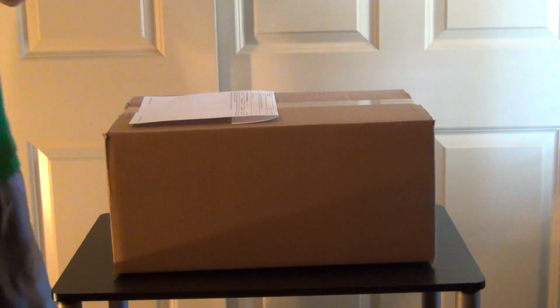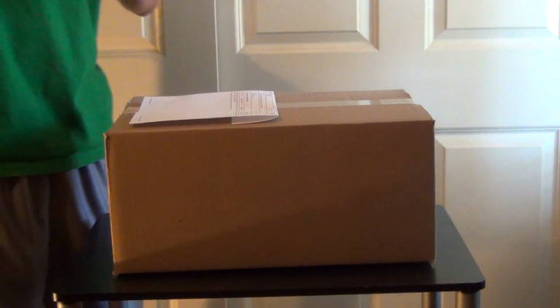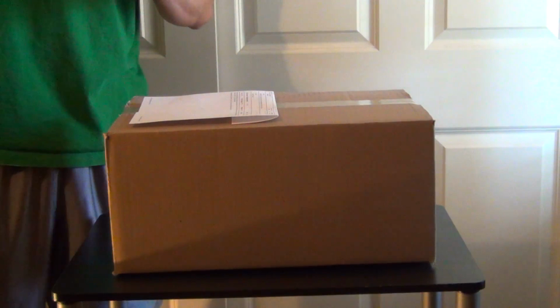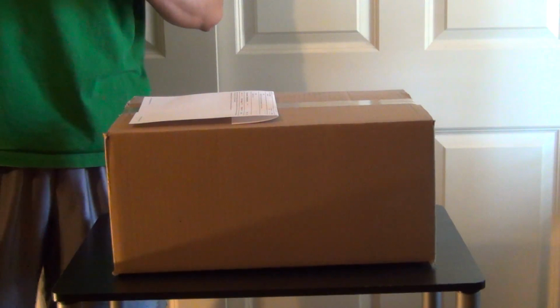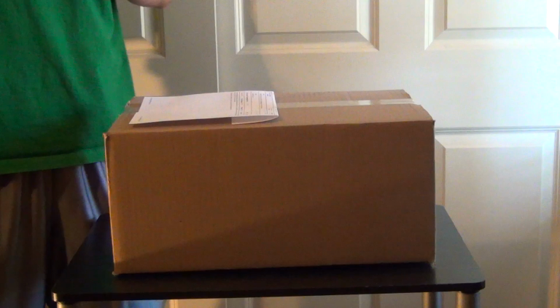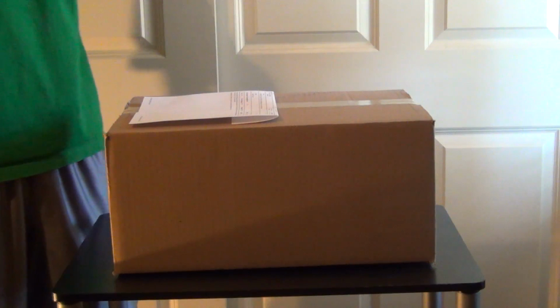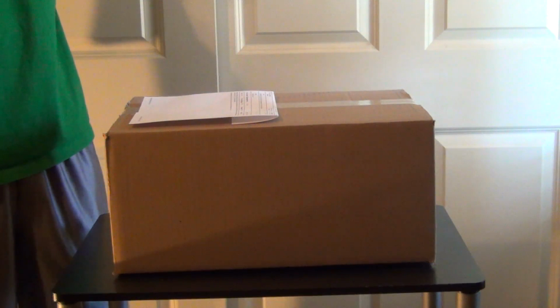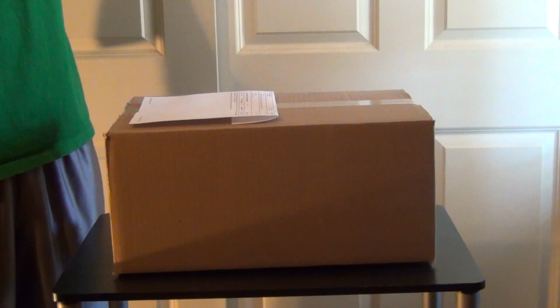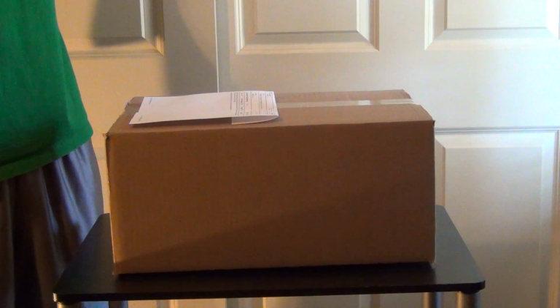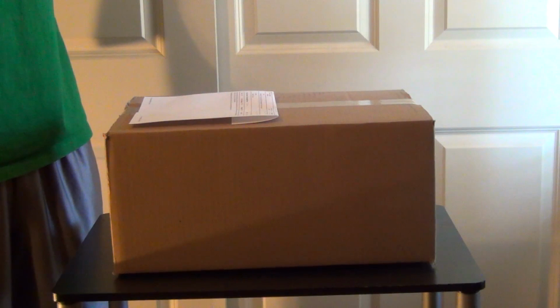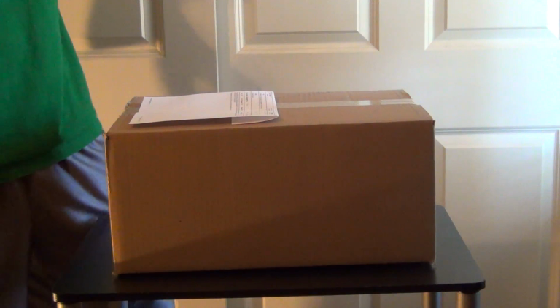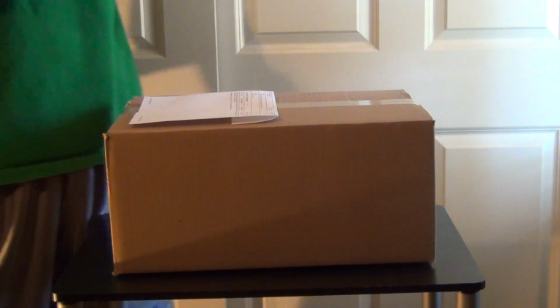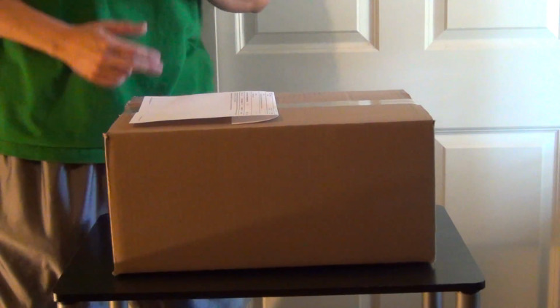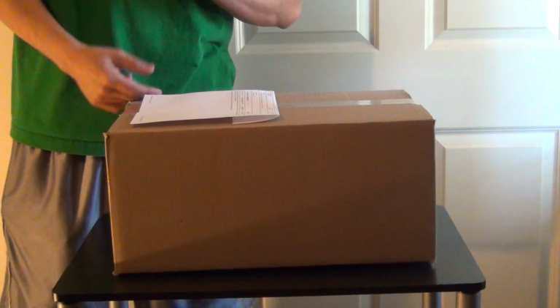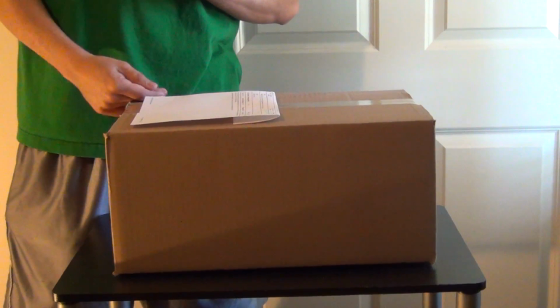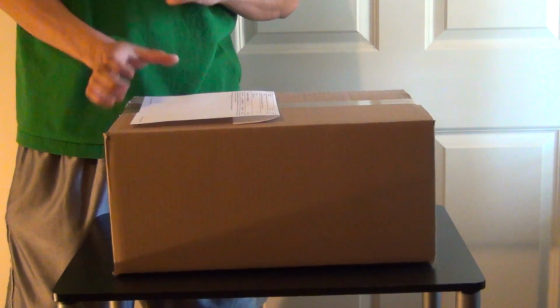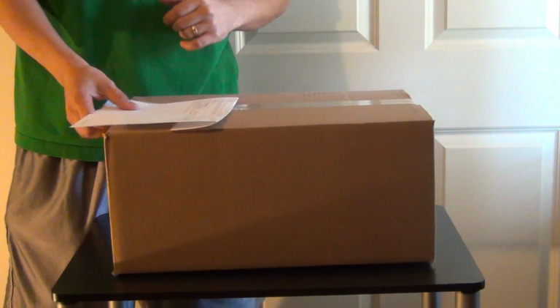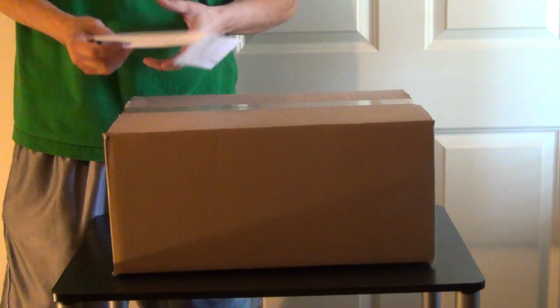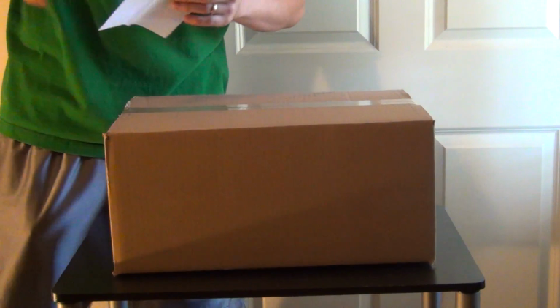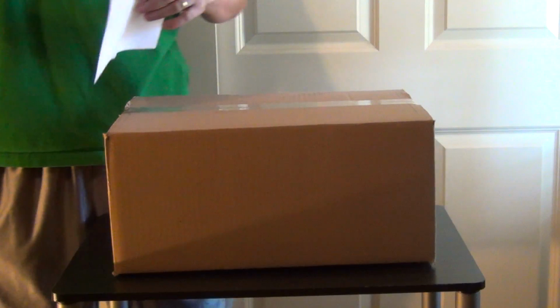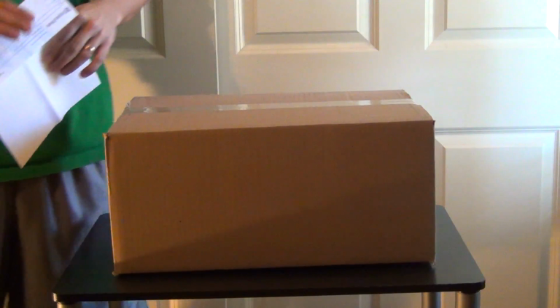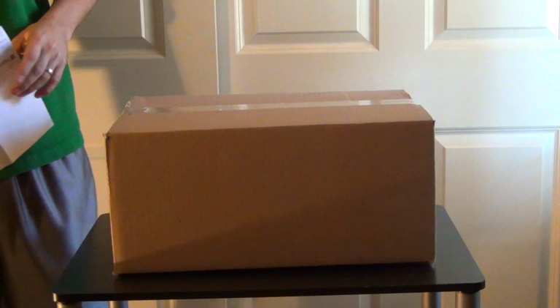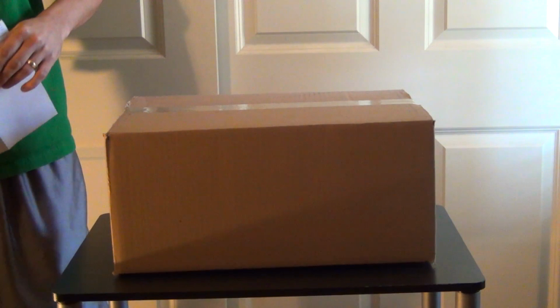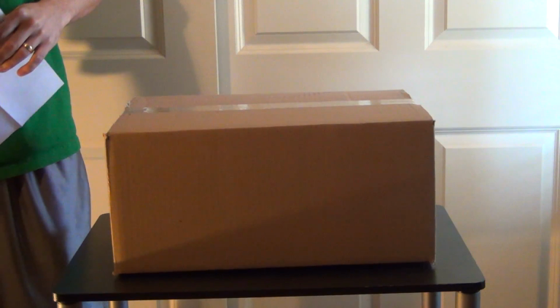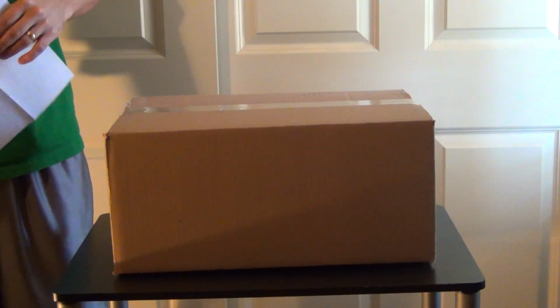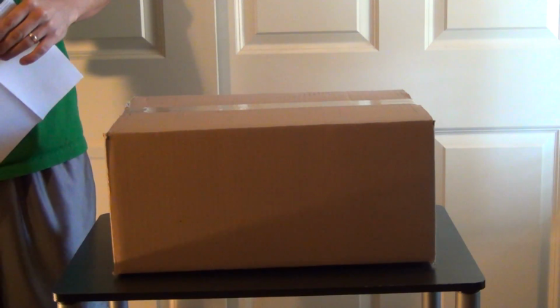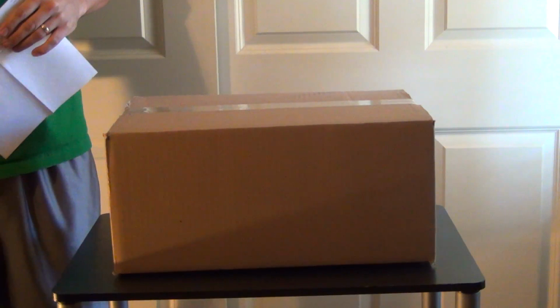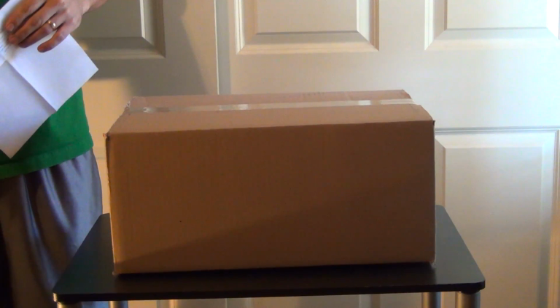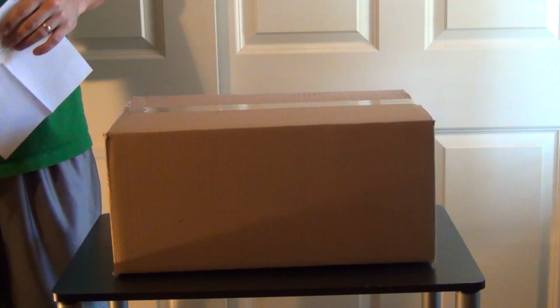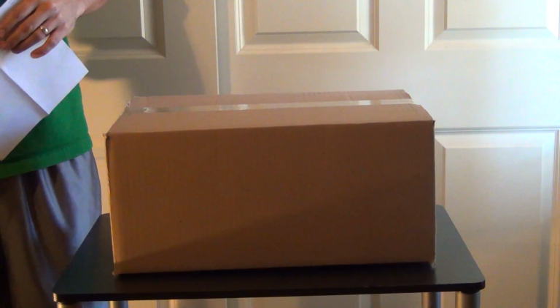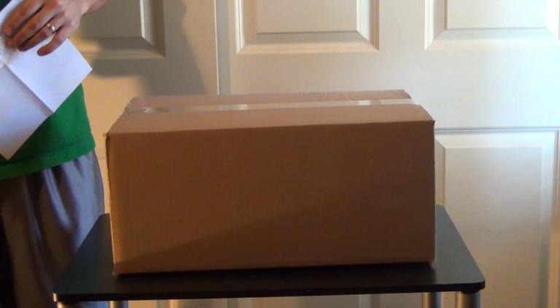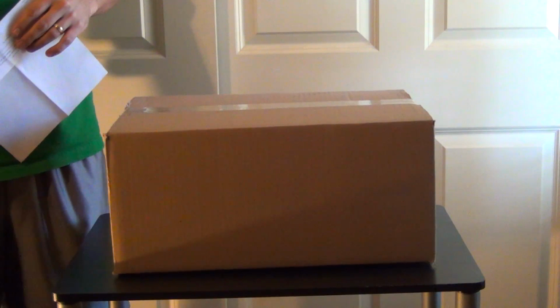Hey, welcome back YouTube. BigSill. In this box is for all you Voltron fans that grew up in the 80's with me, that watched a lot of Voltron.